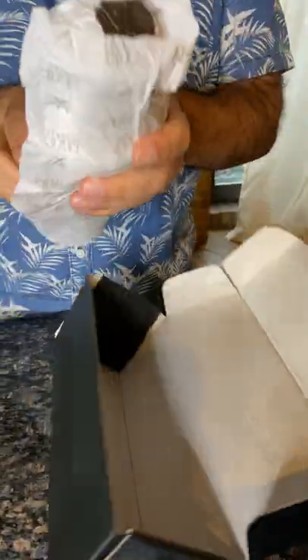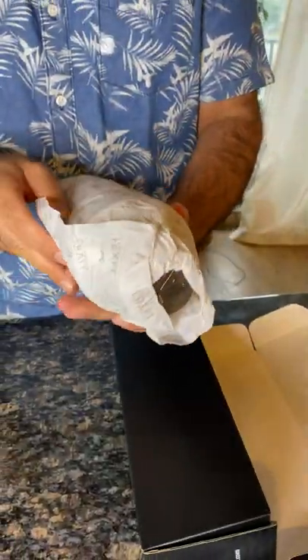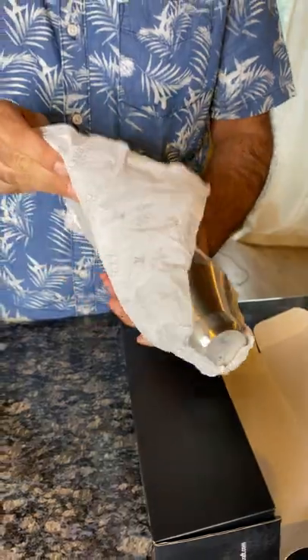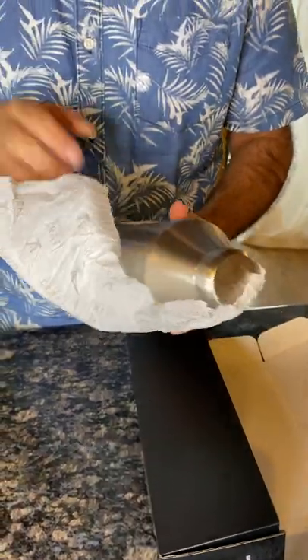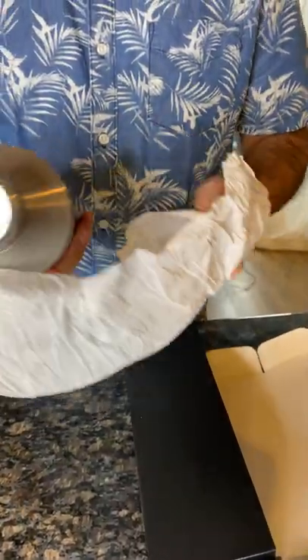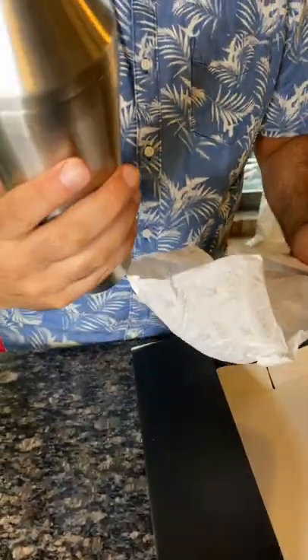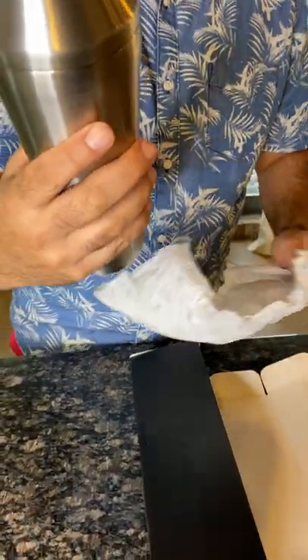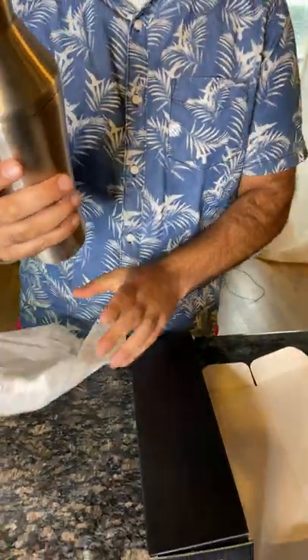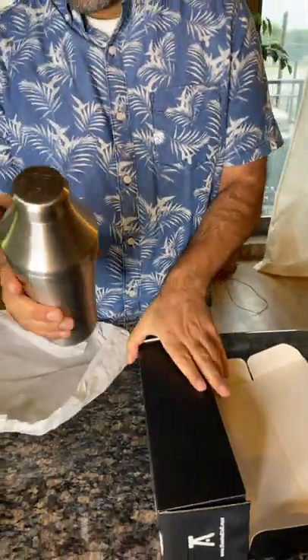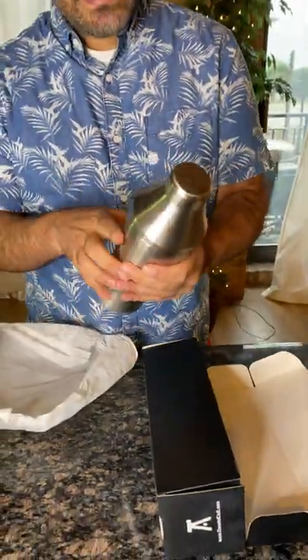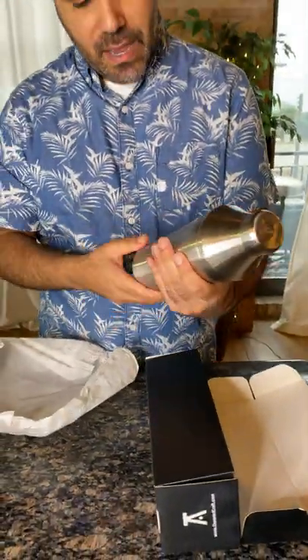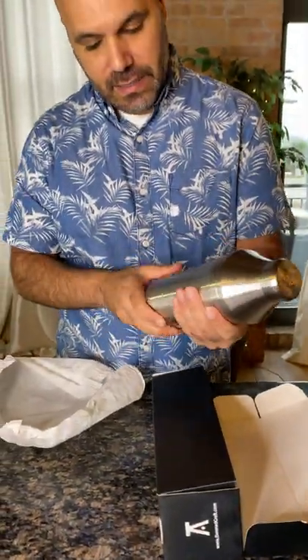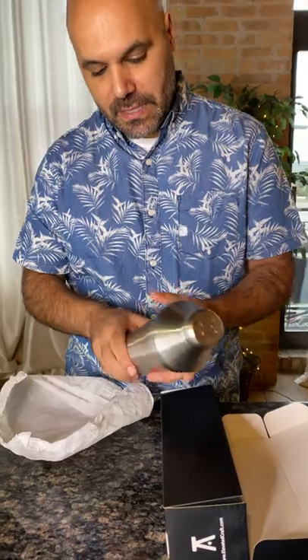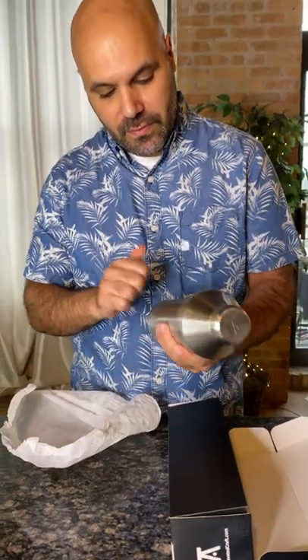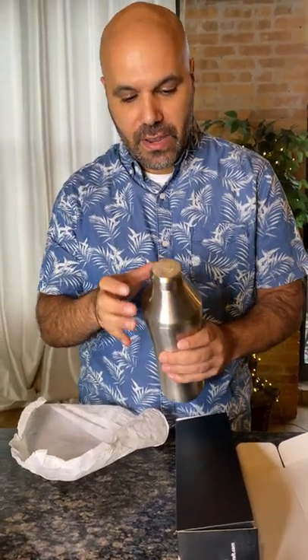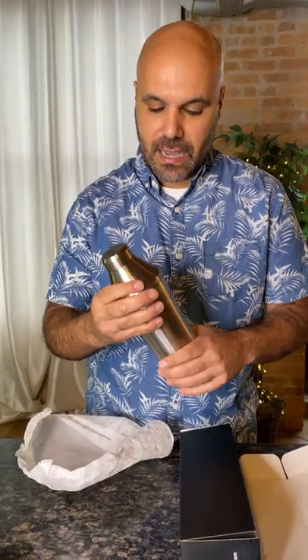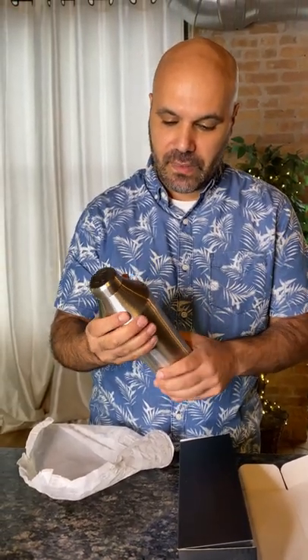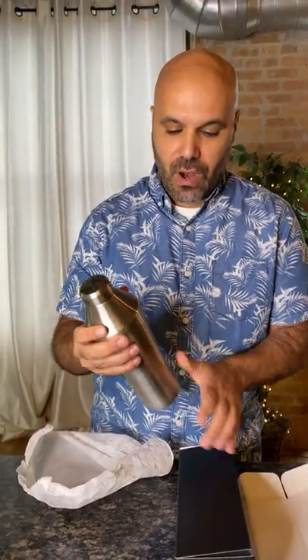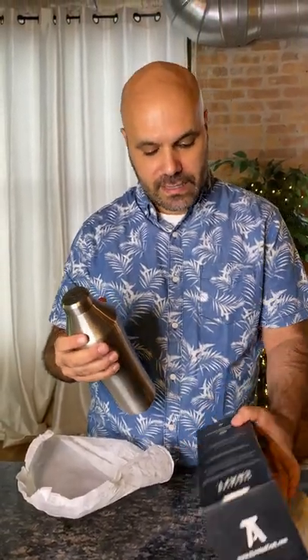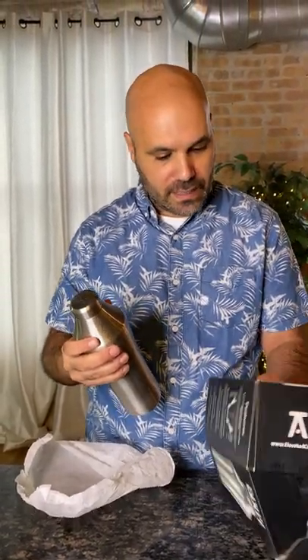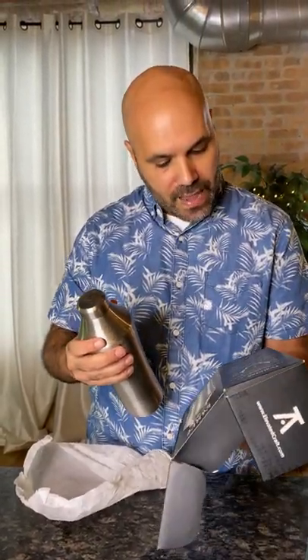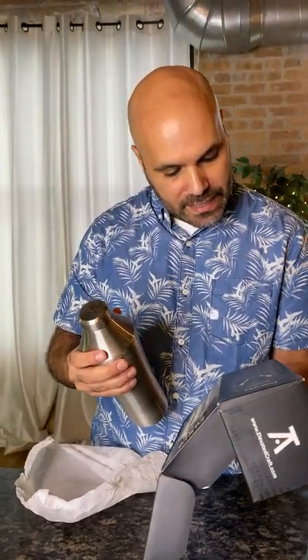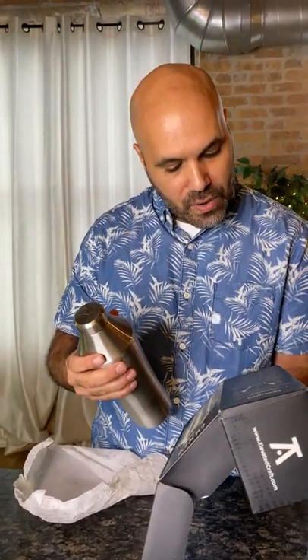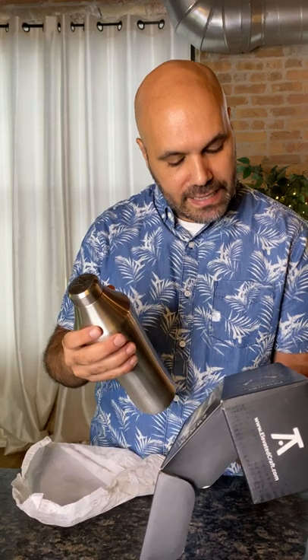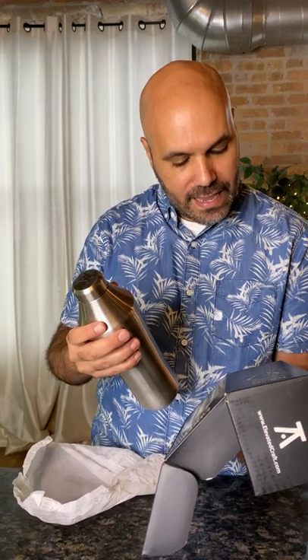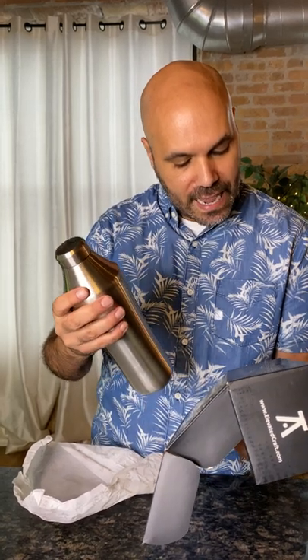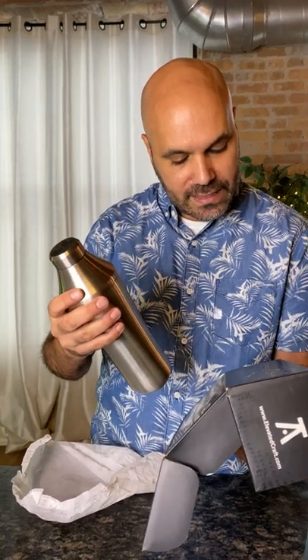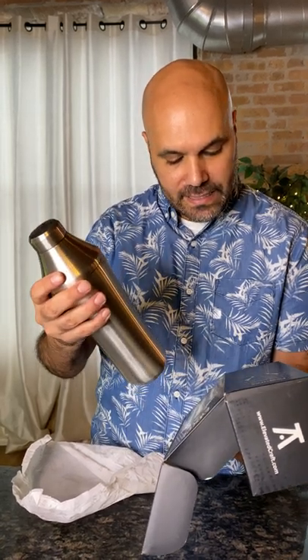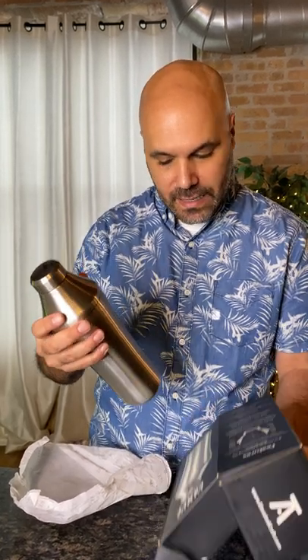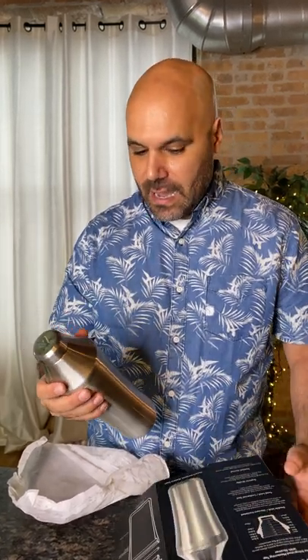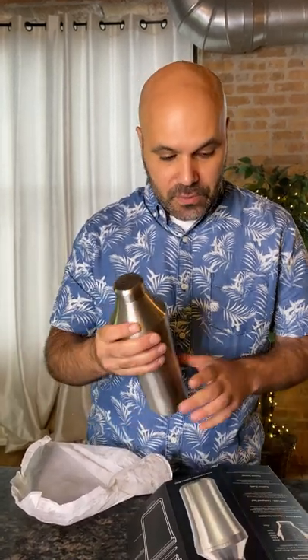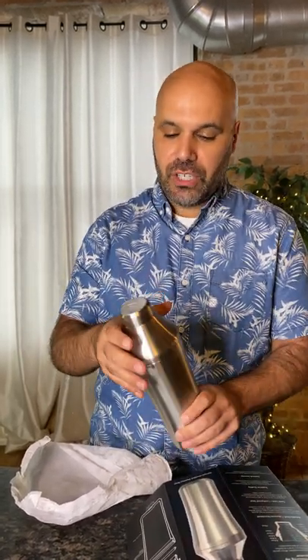Let's go ahead and take a look at this. It feels really nice, and it's a nice size too. It's made of very good, very strong stainless steel — in fact, it is pro-grade 18-8 stainless steel.